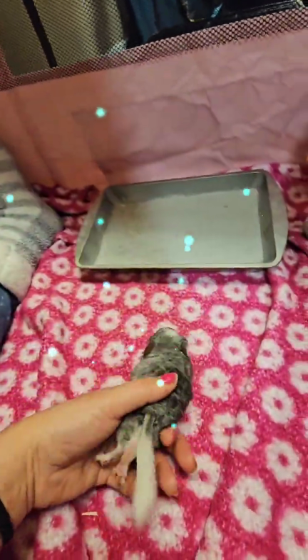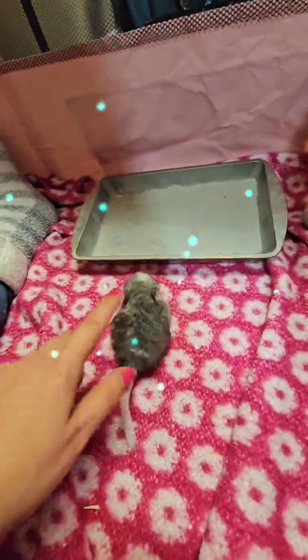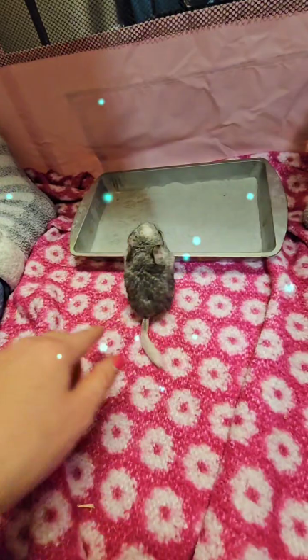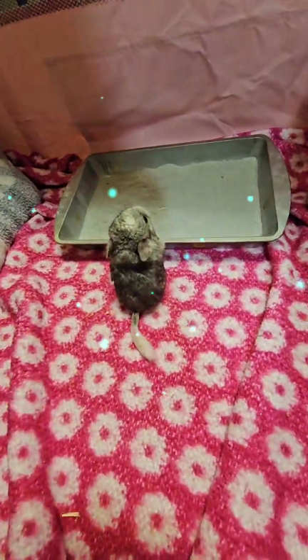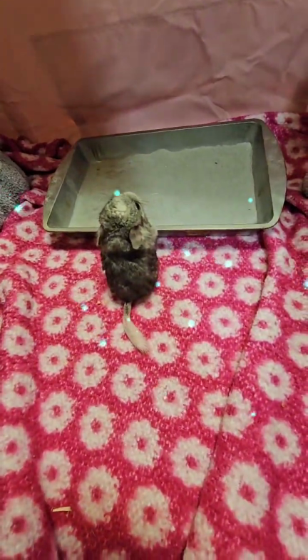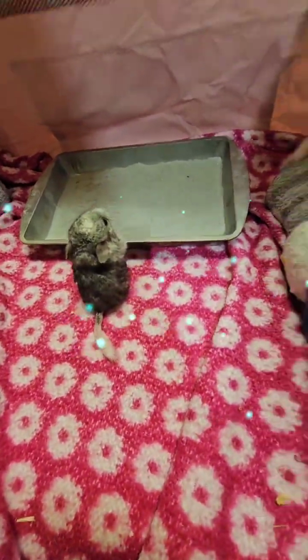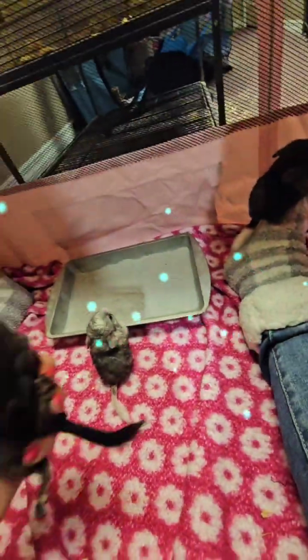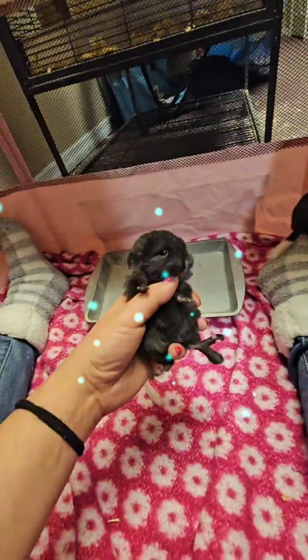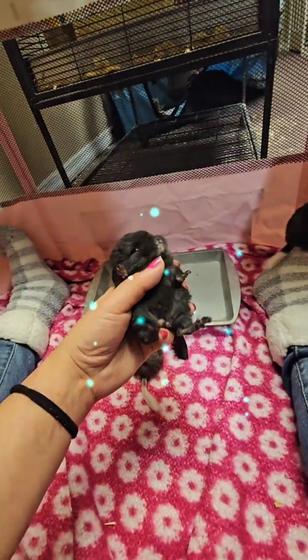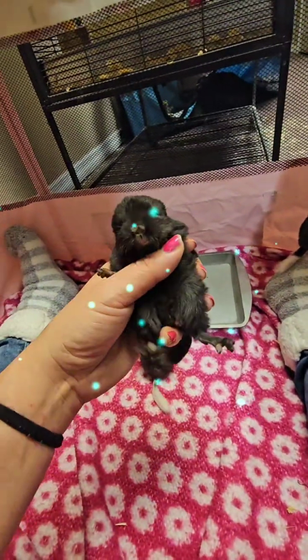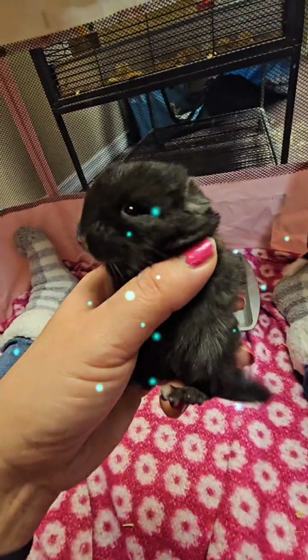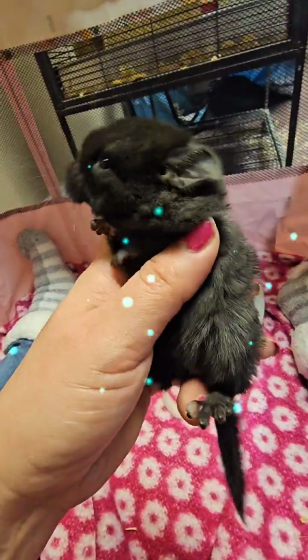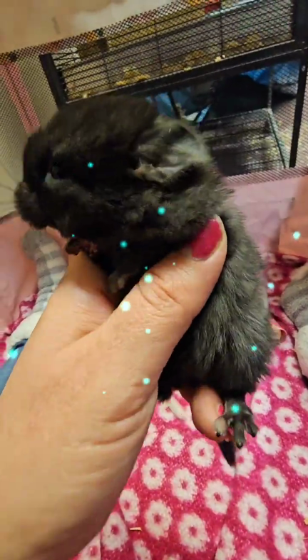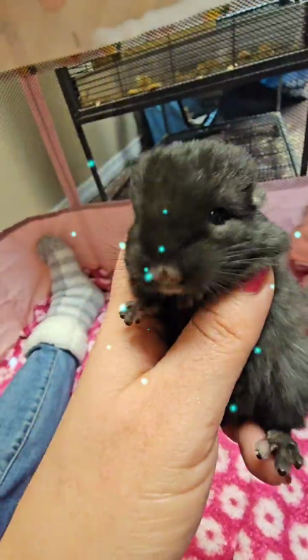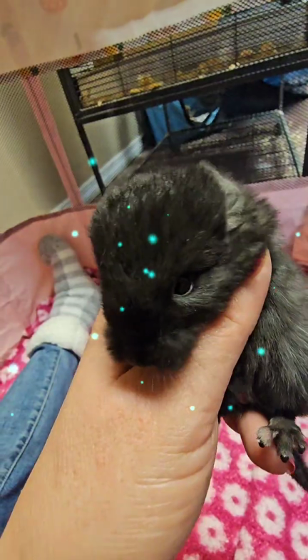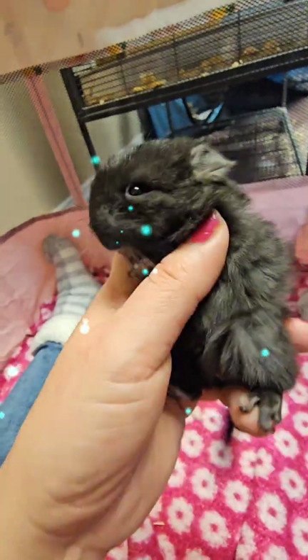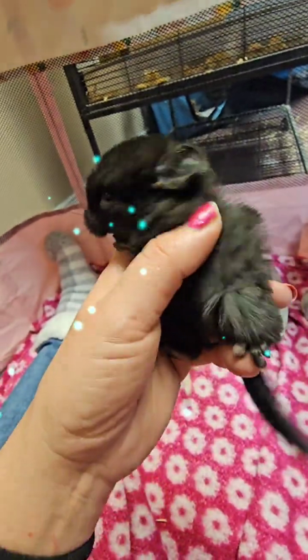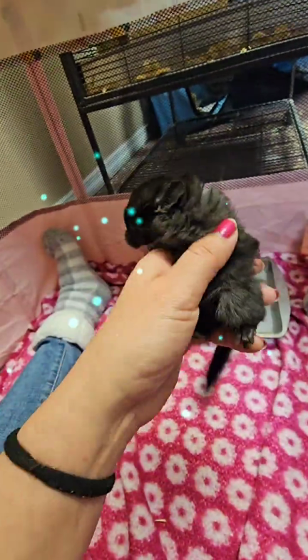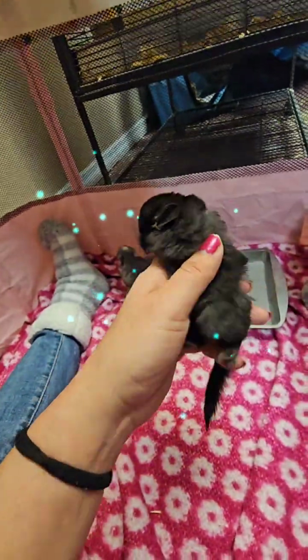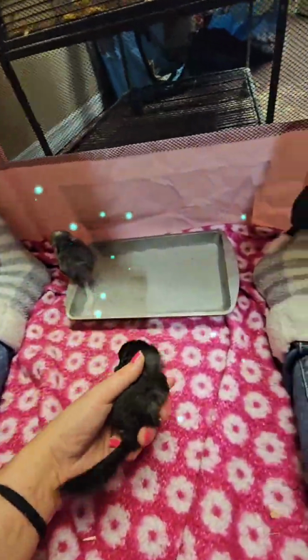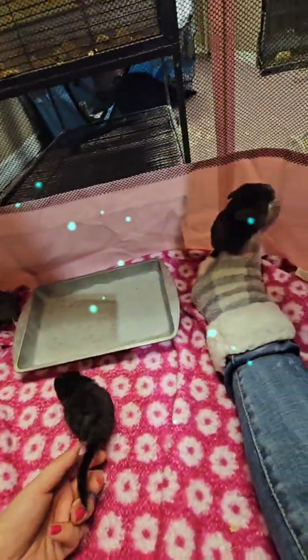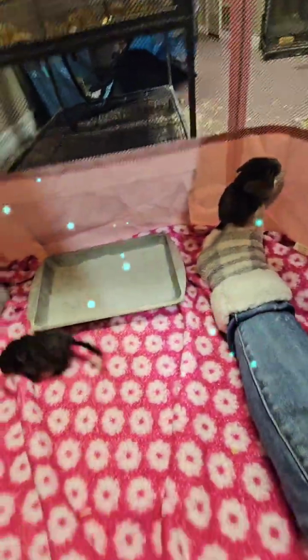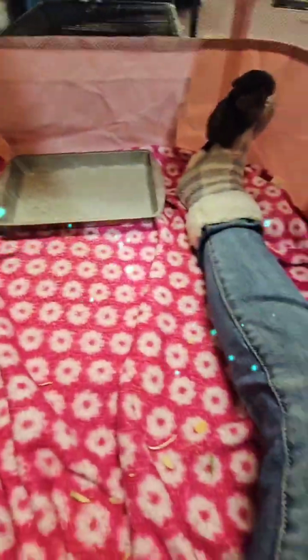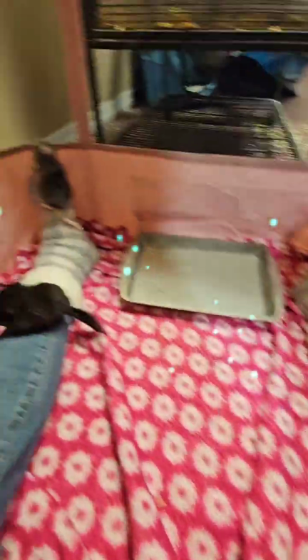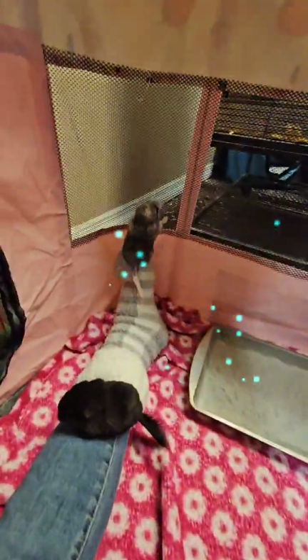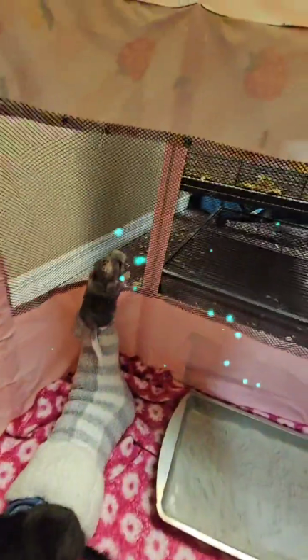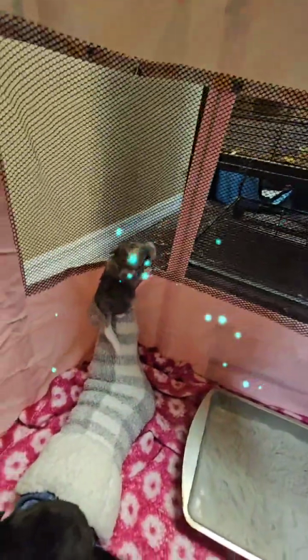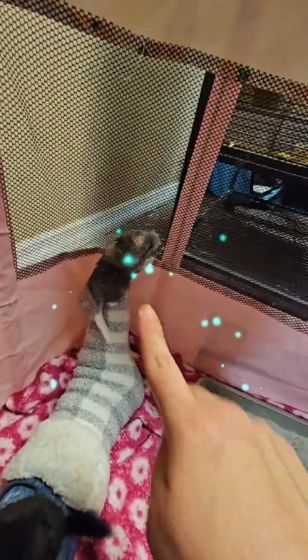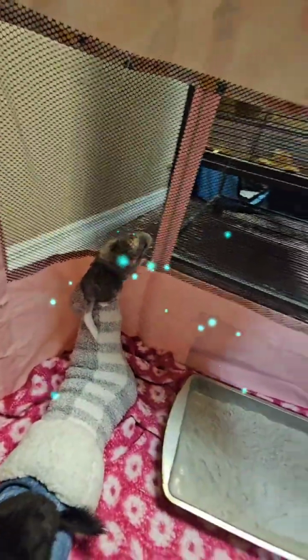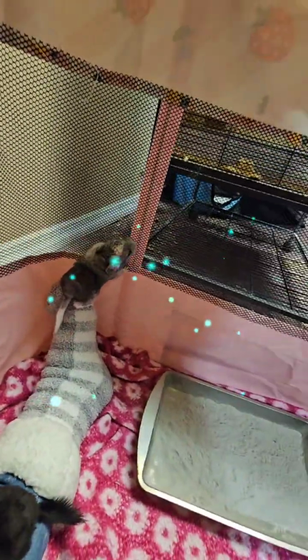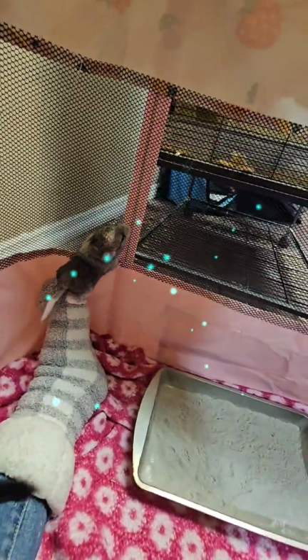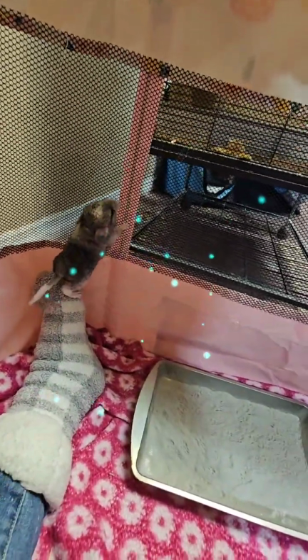That's the only male. You guys can see how dark her eyes are — they're so pretty. This little boy's trouble — he'll climb all the way up the netting.